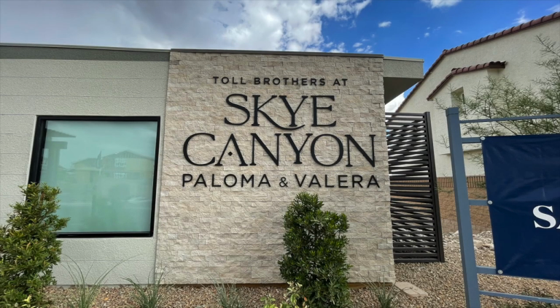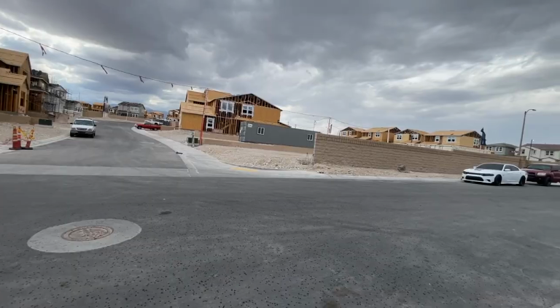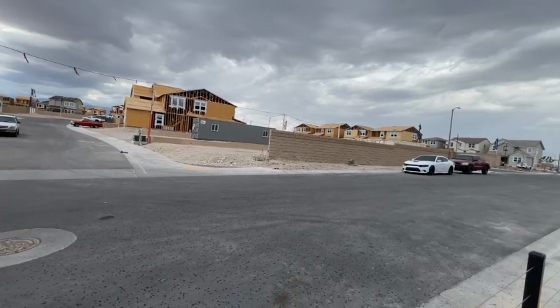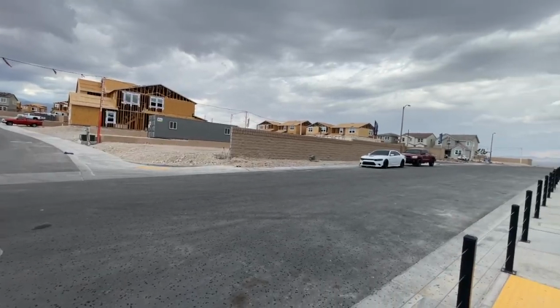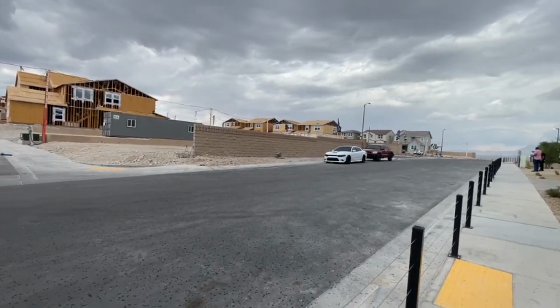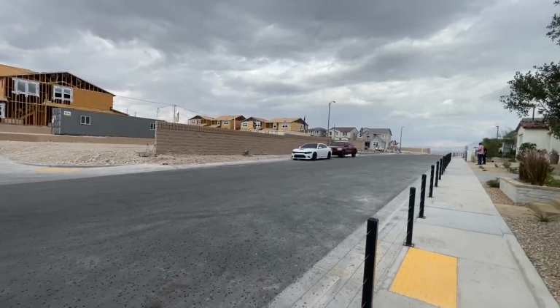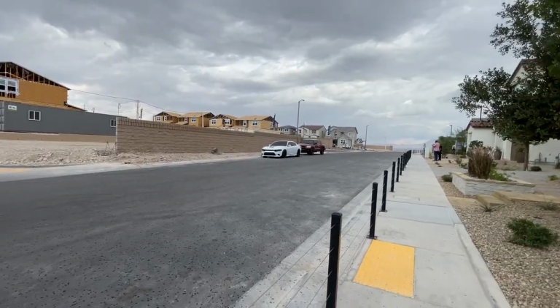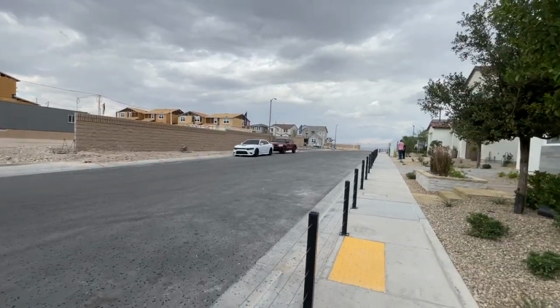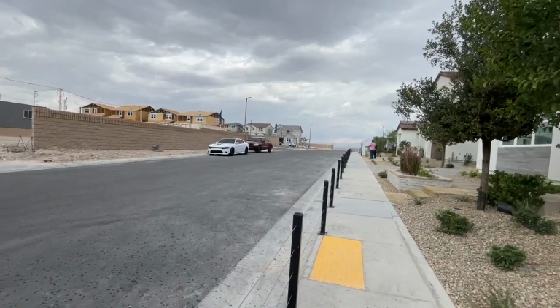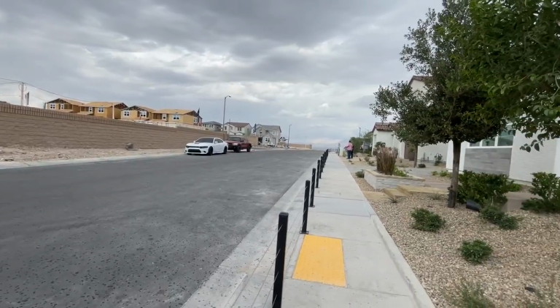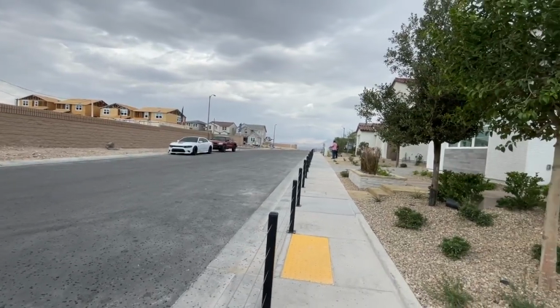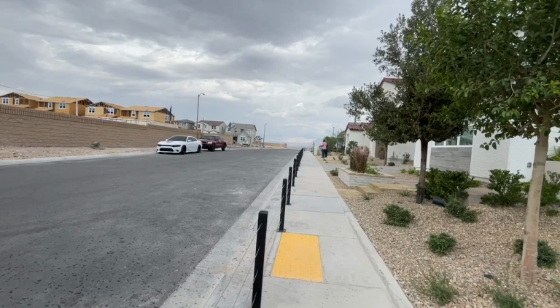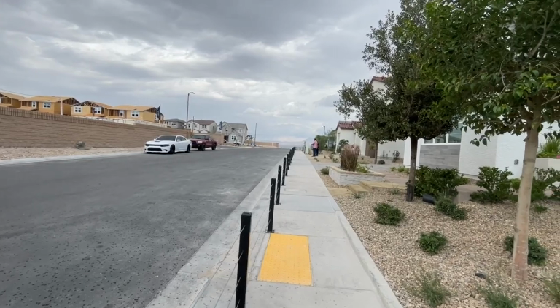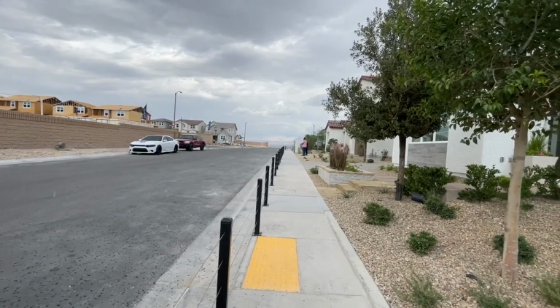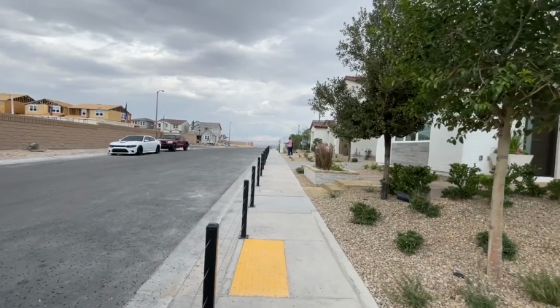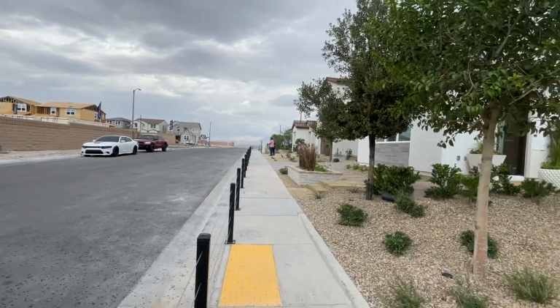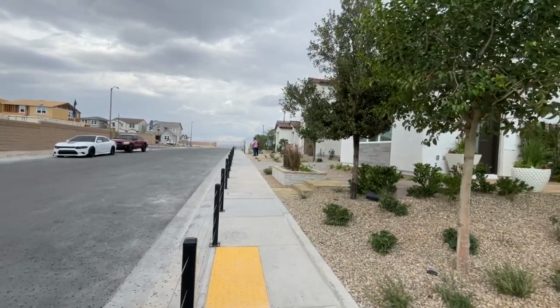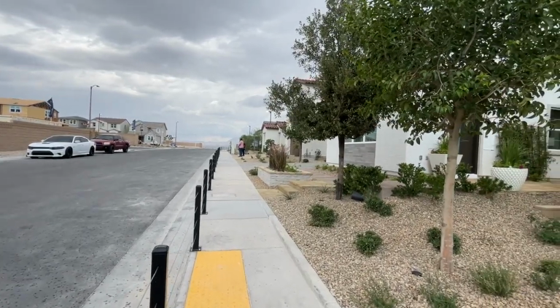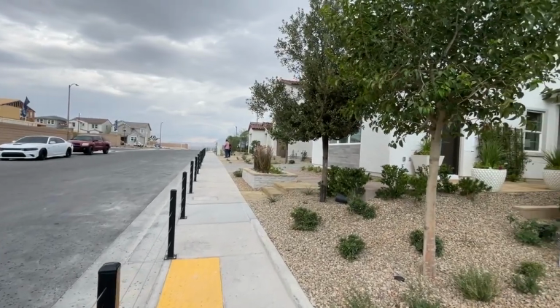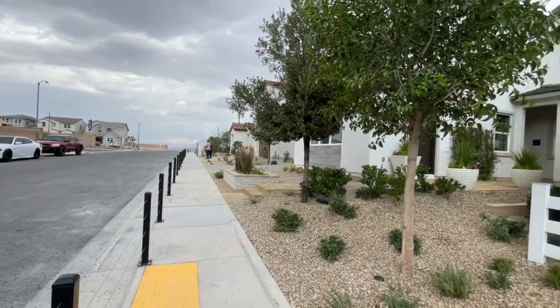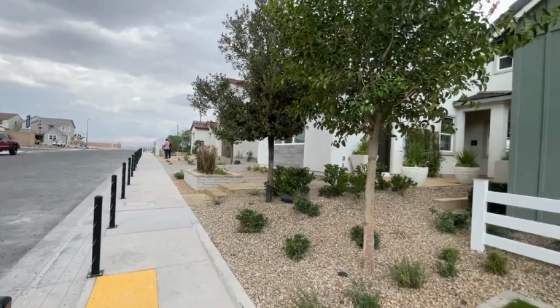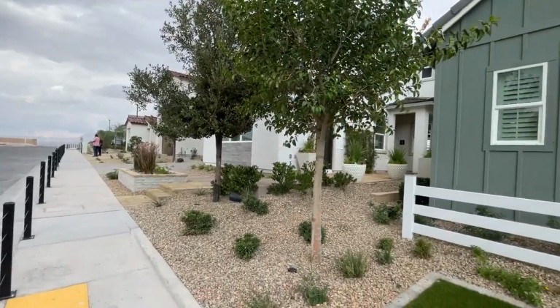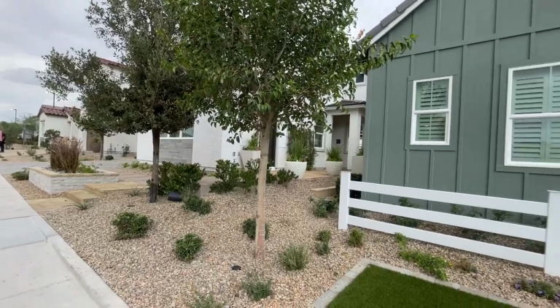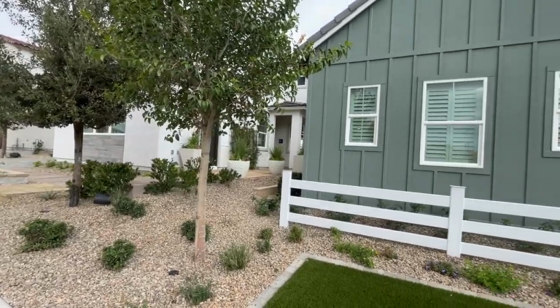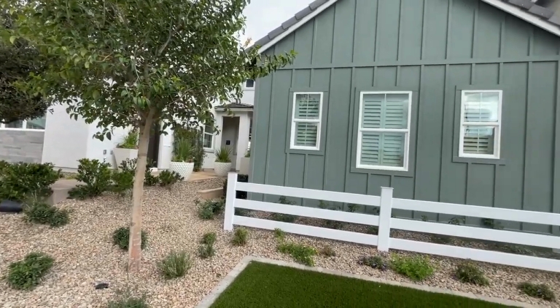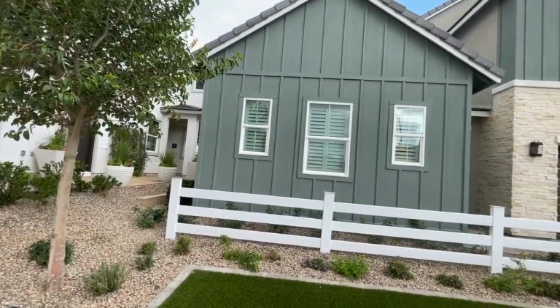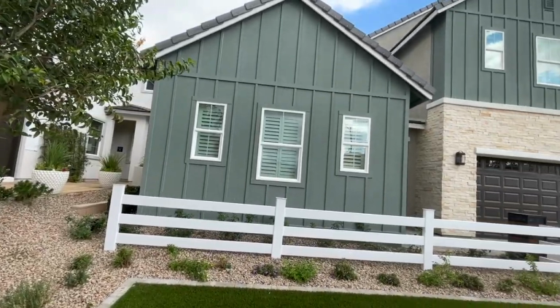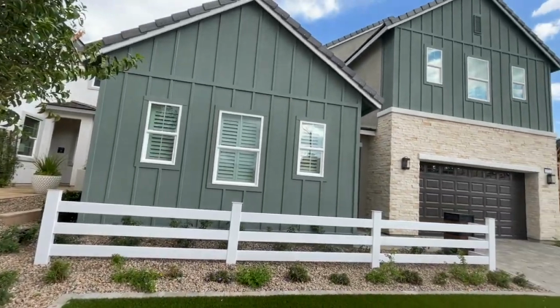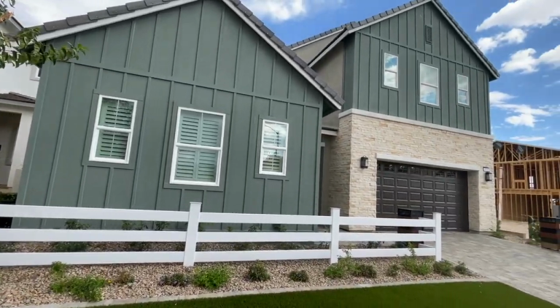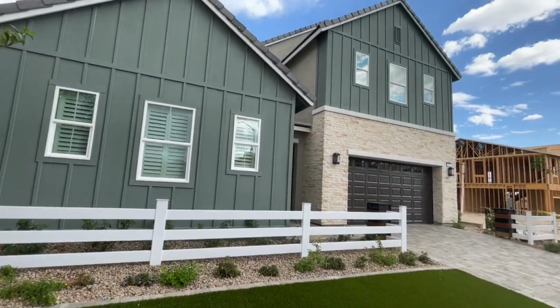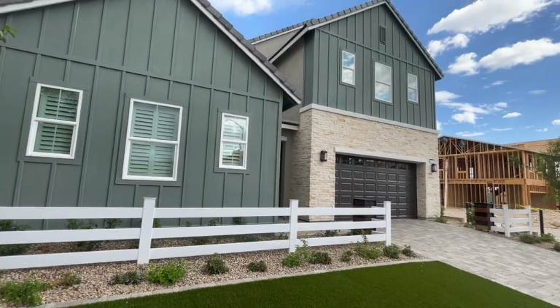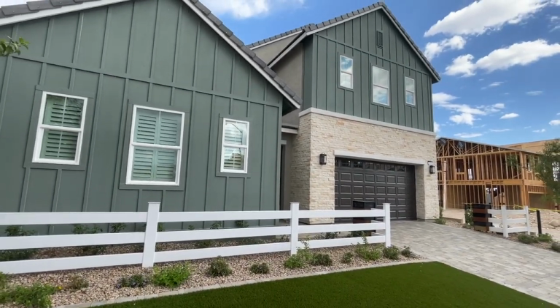Today I'm over in Sky Canyon in a newer community called Valera. It's by Toll Brothers — it's called Valera and Paloma. There are two different collections to choose from. The Paloma is the smaller collection and the Valera is the bigger collection.